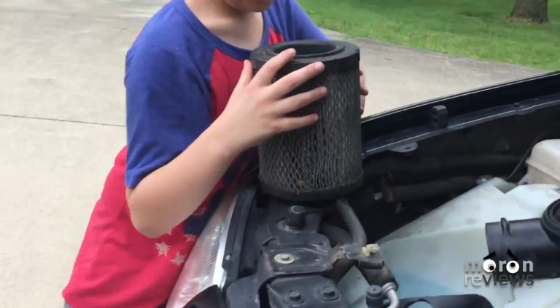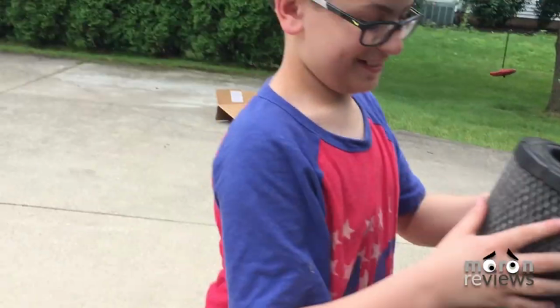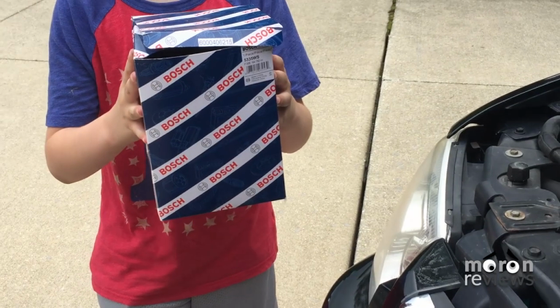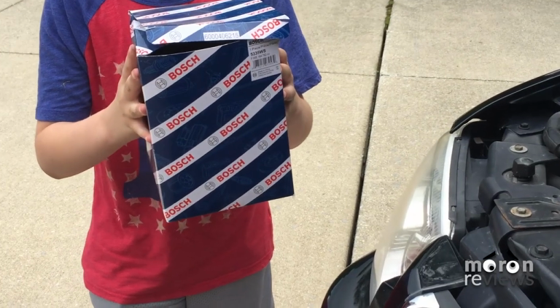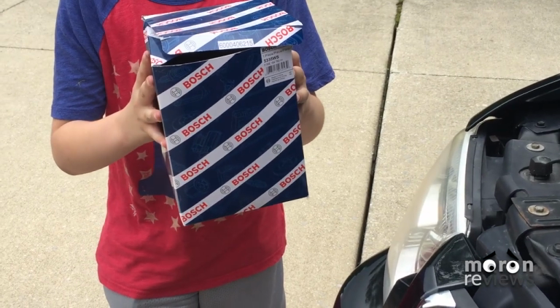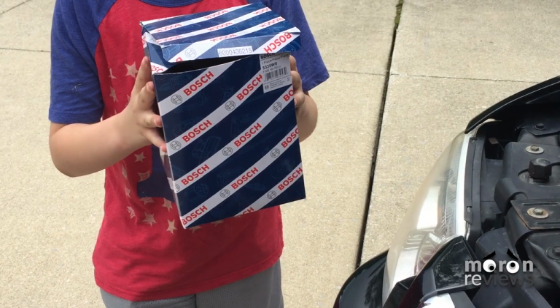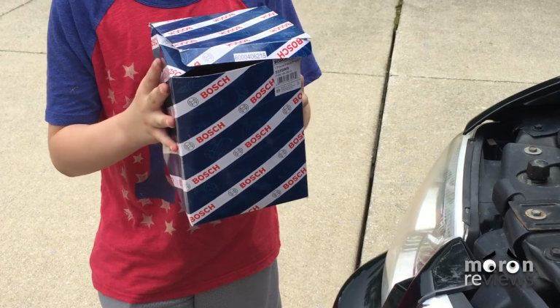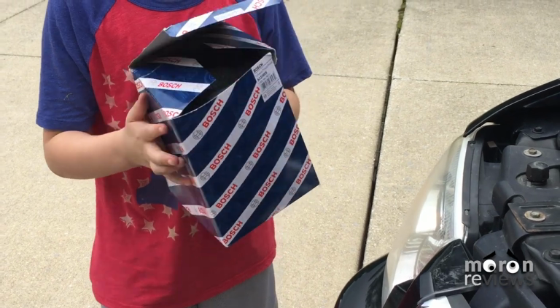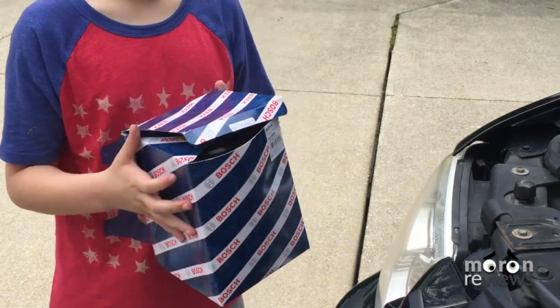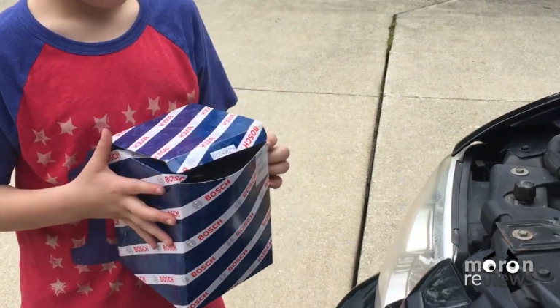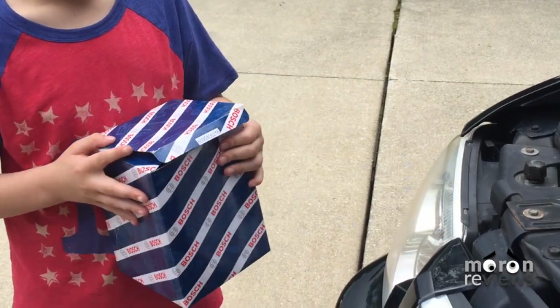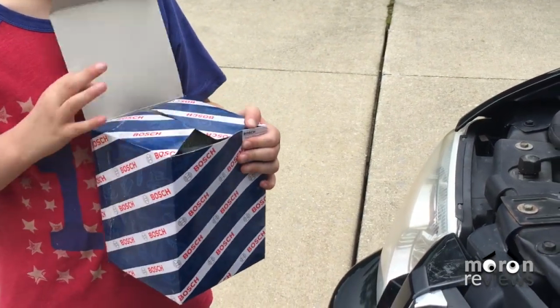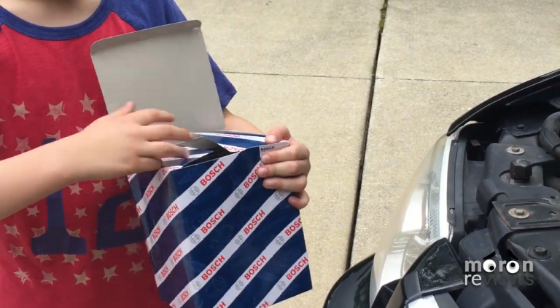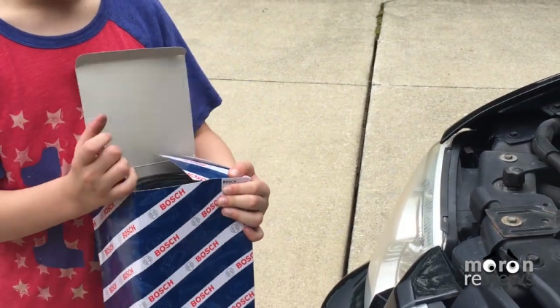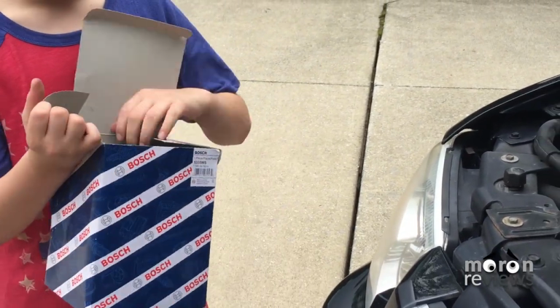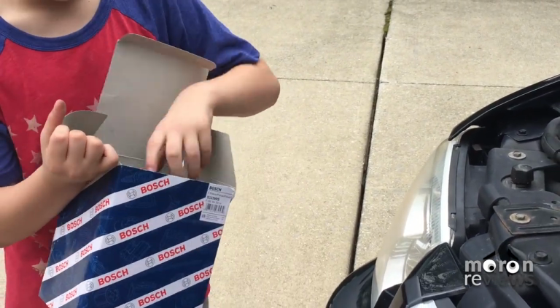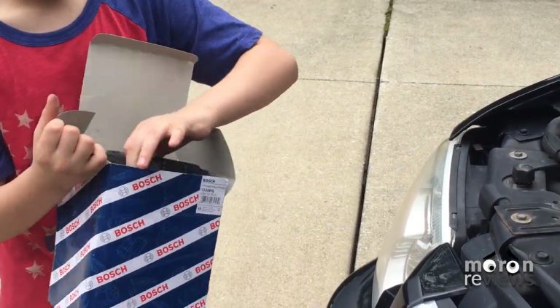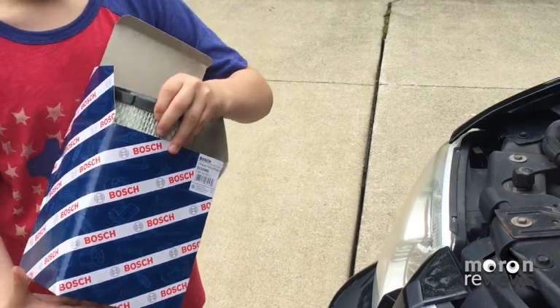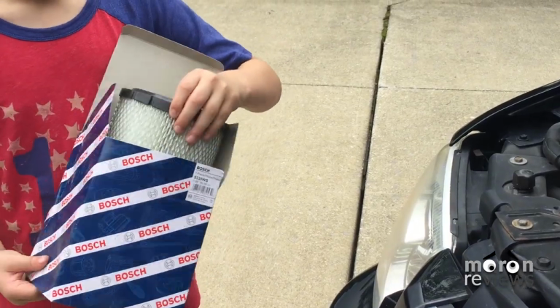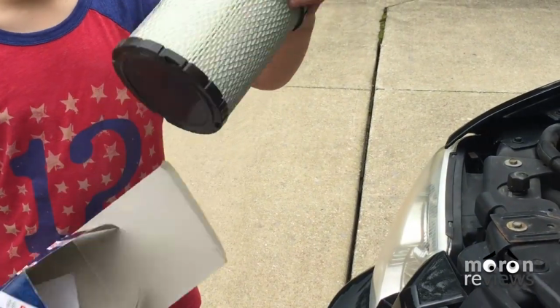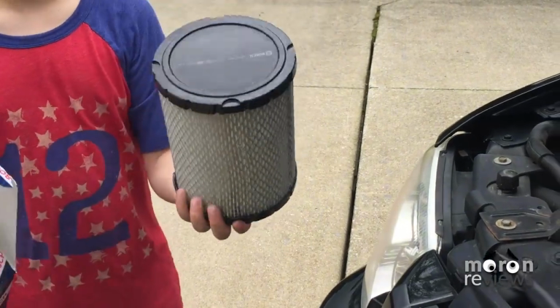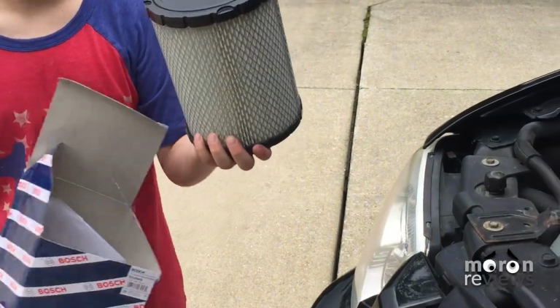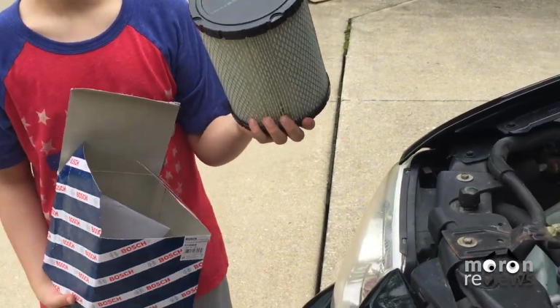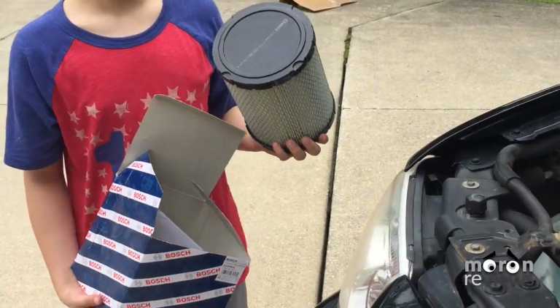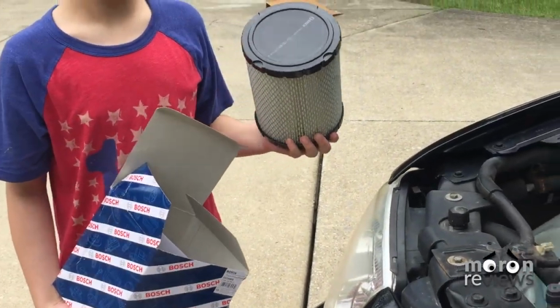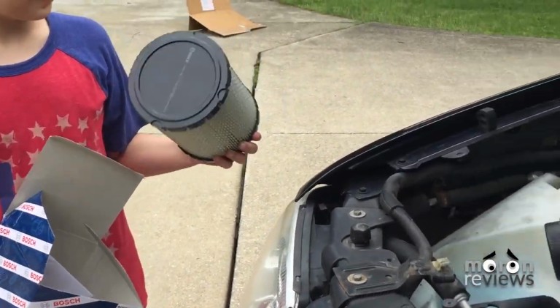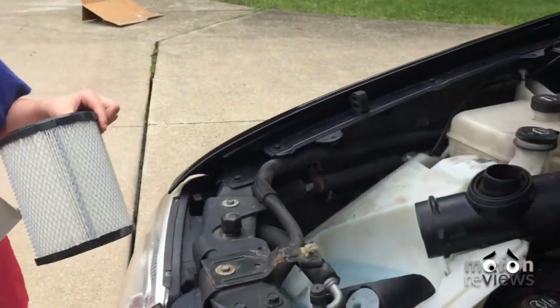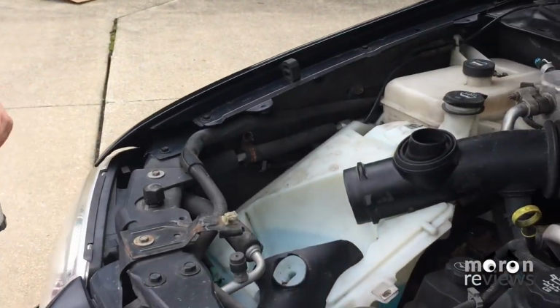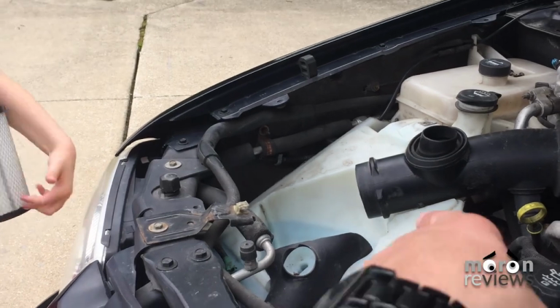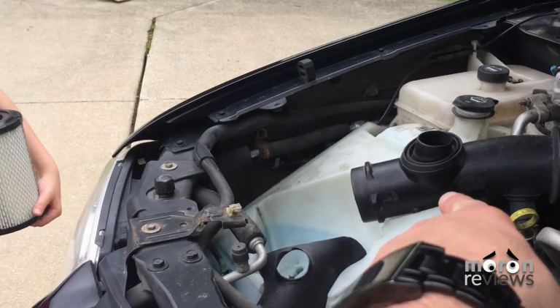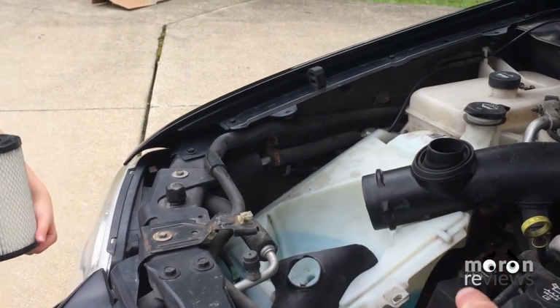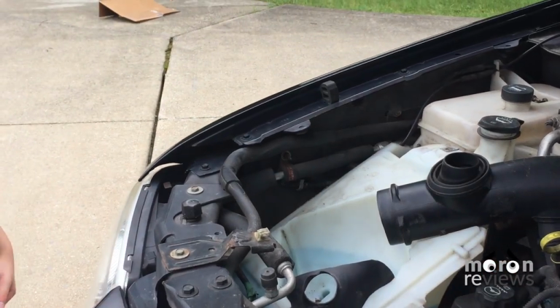Now just take the air filter out of the box. See how there's a hole on one end? Plug that into that pipe.